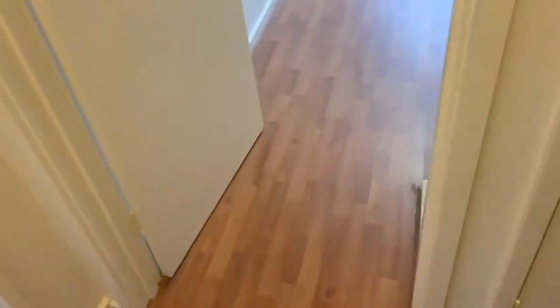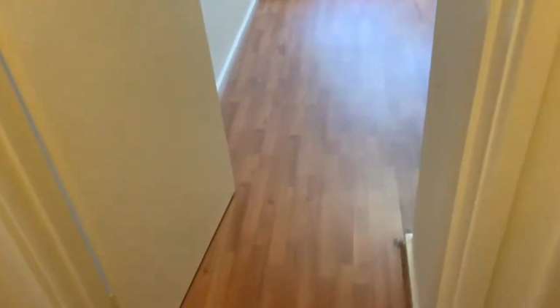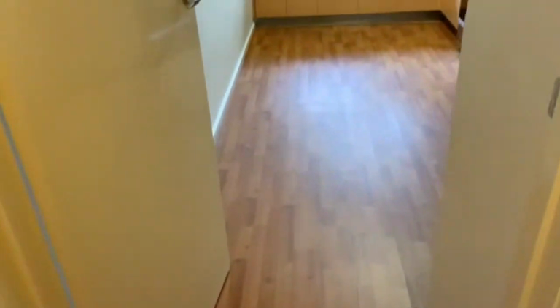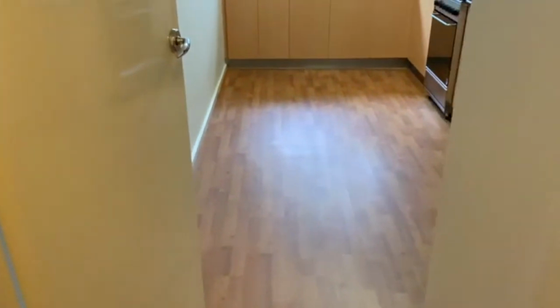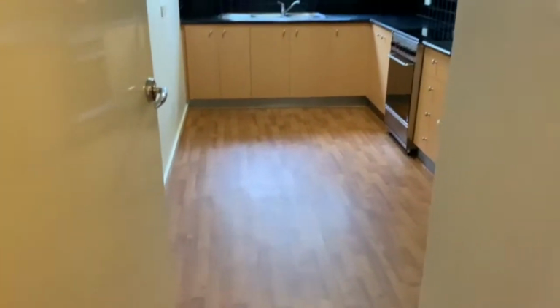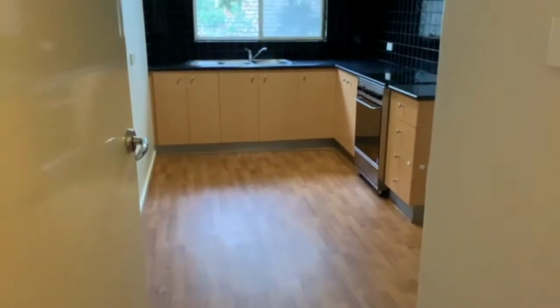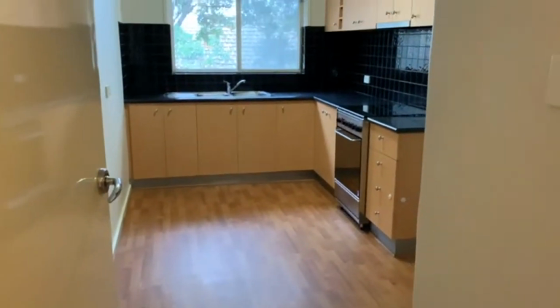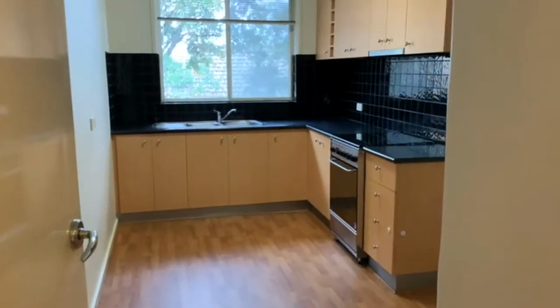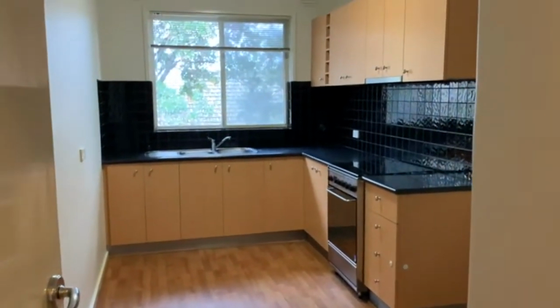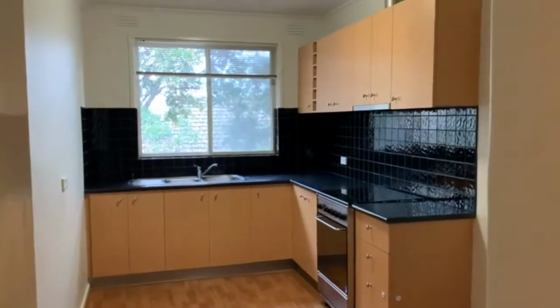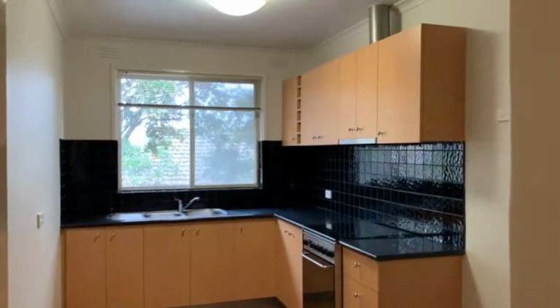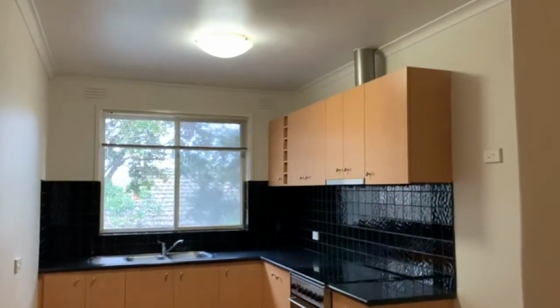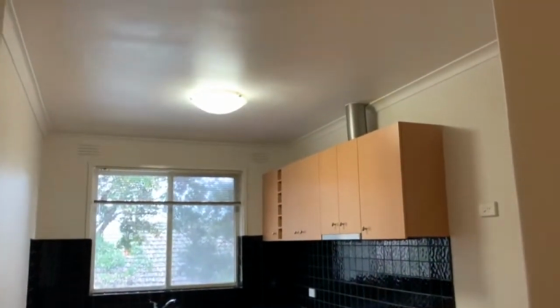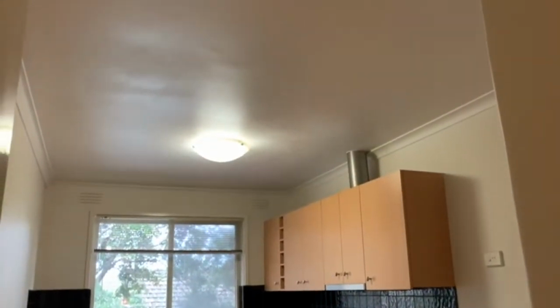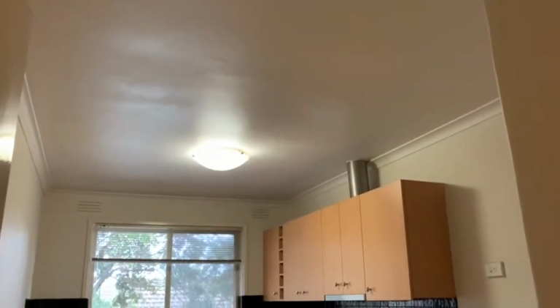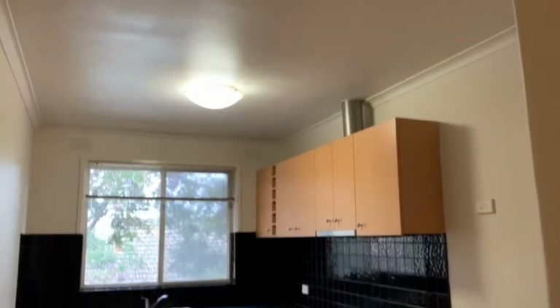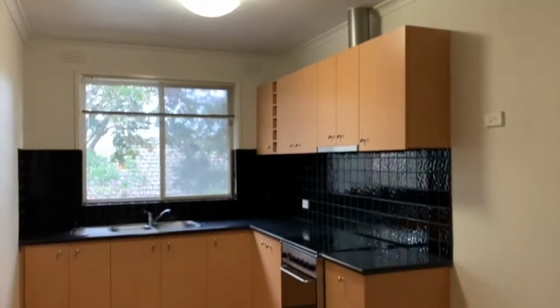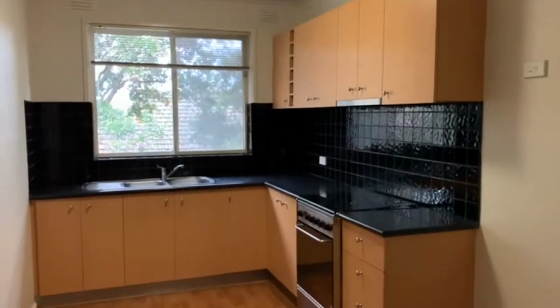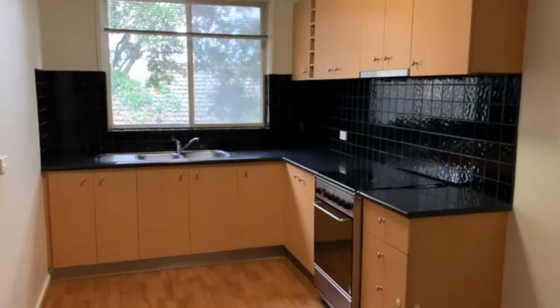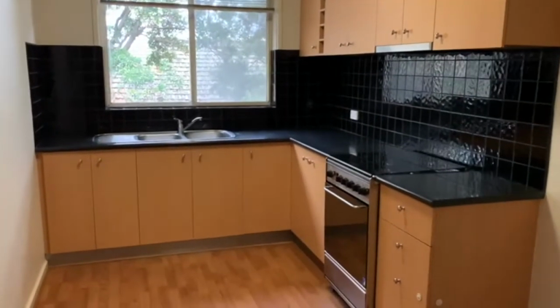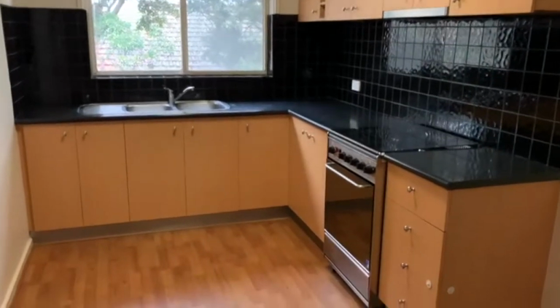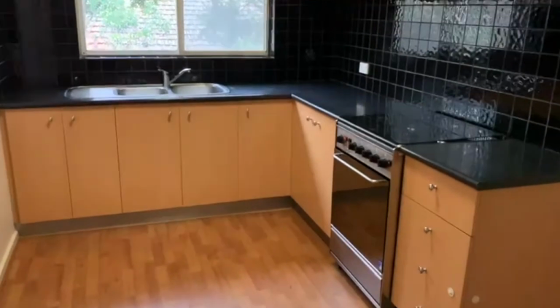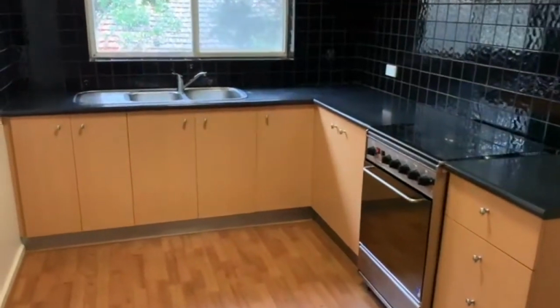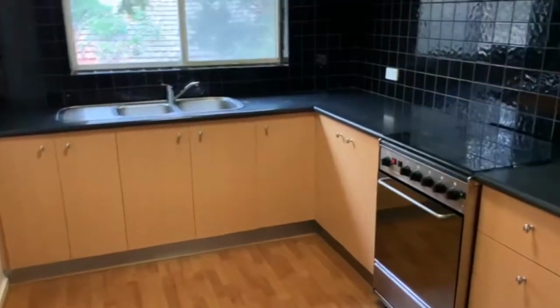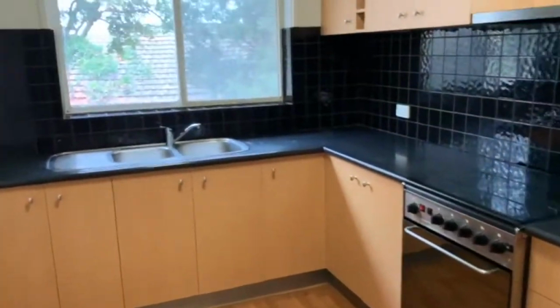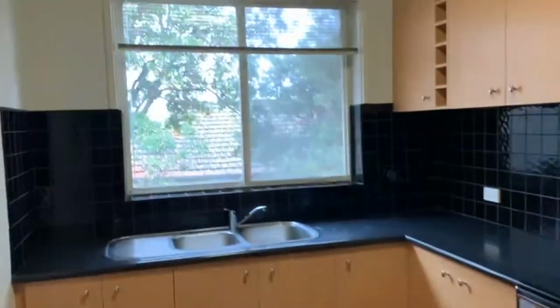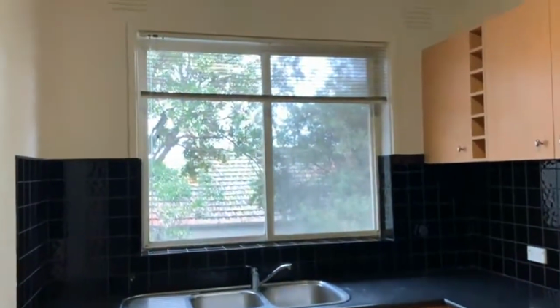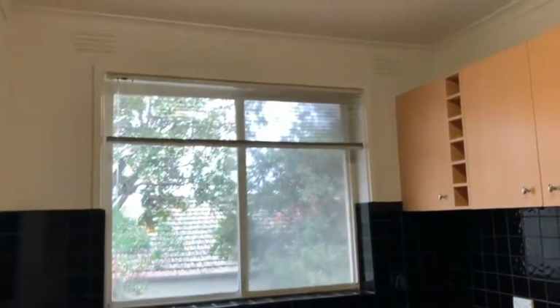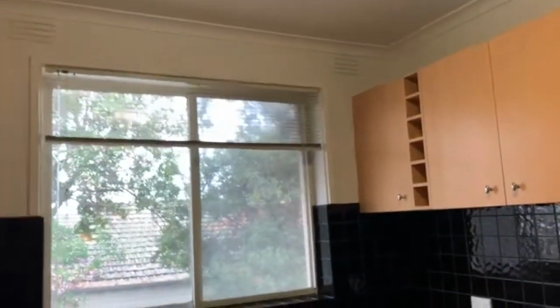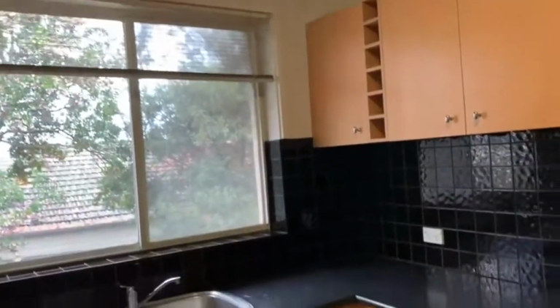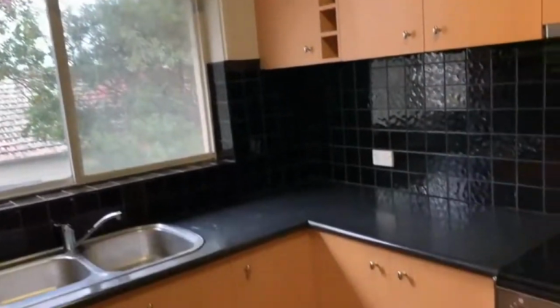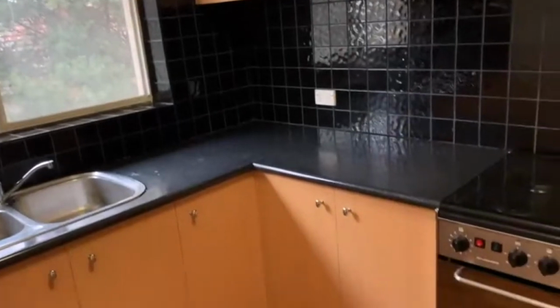Off the entrance here we have the kitchen and meals area. This is a good size, with plenty of overhead cupboard space as well as bench space. There's also a stainless steel gas upright oven and stove.